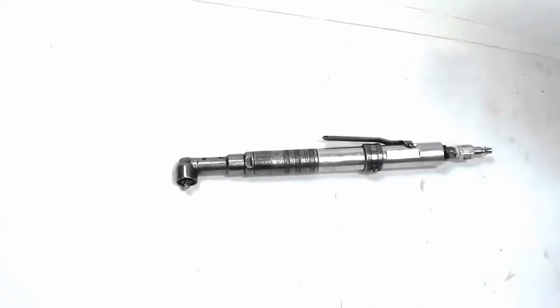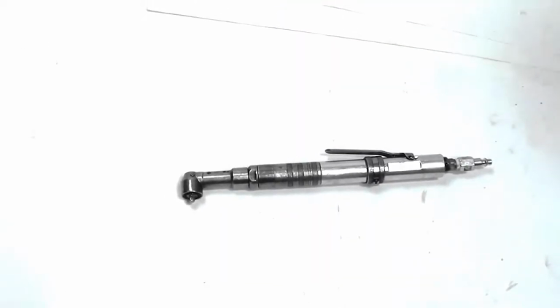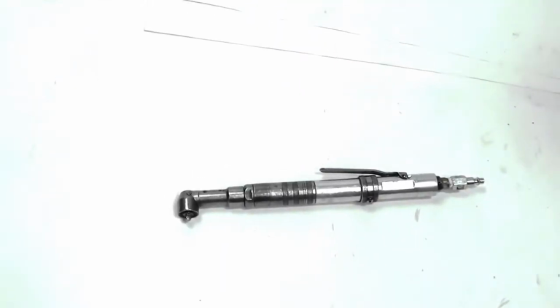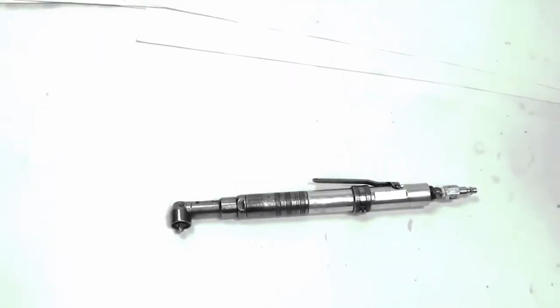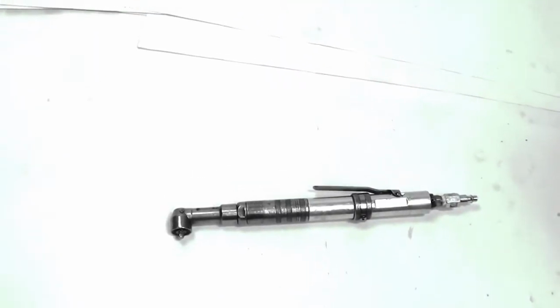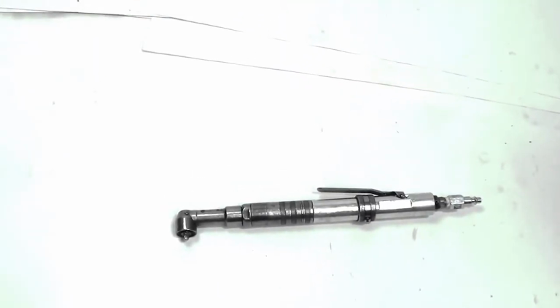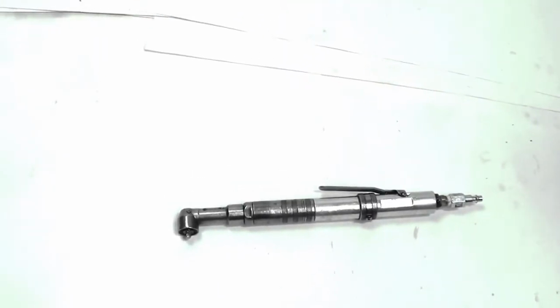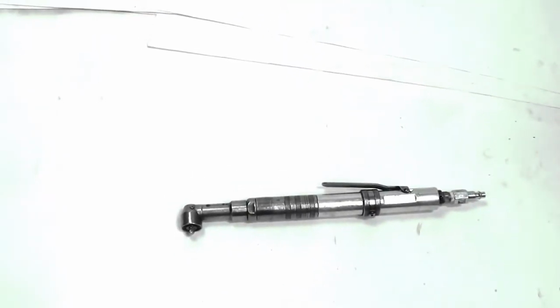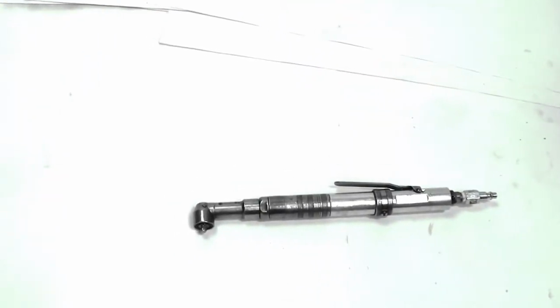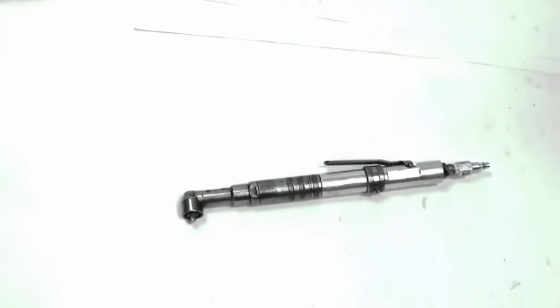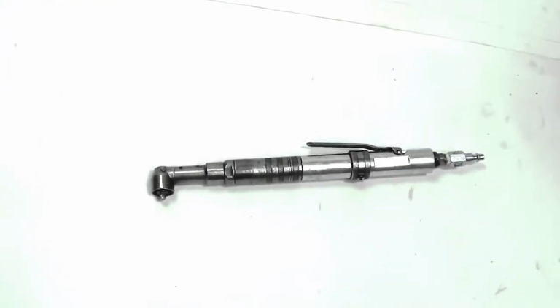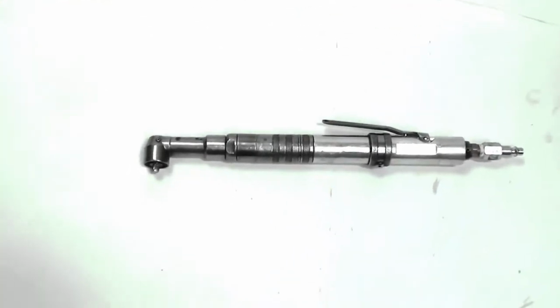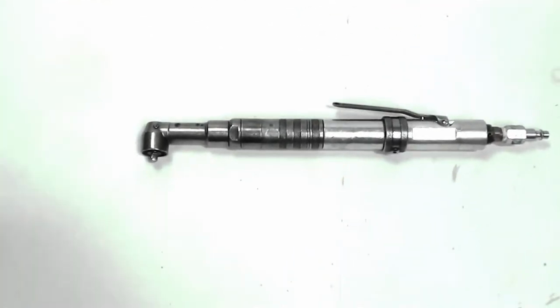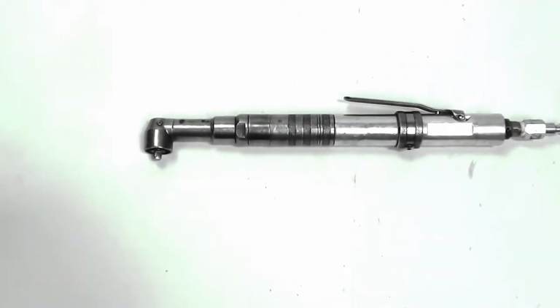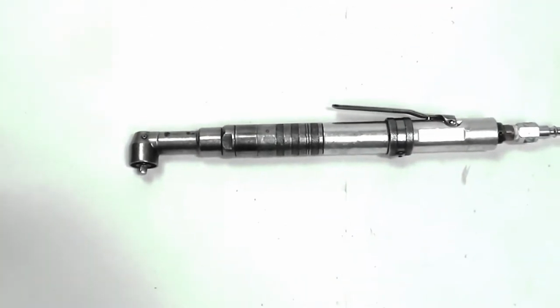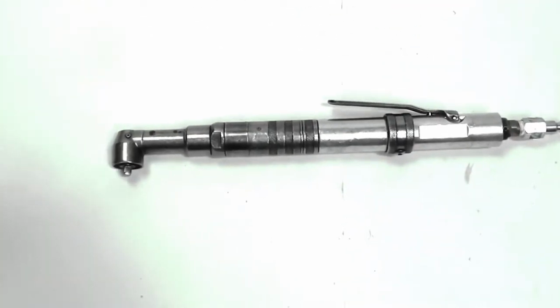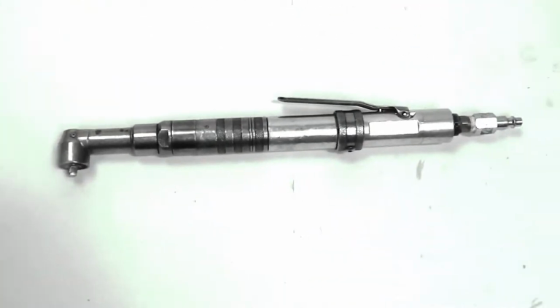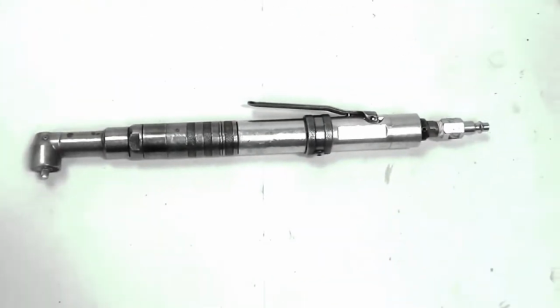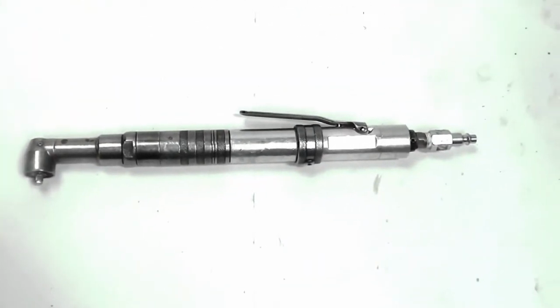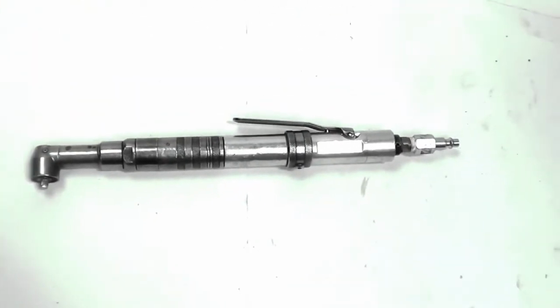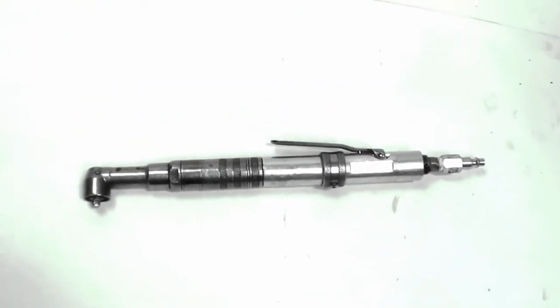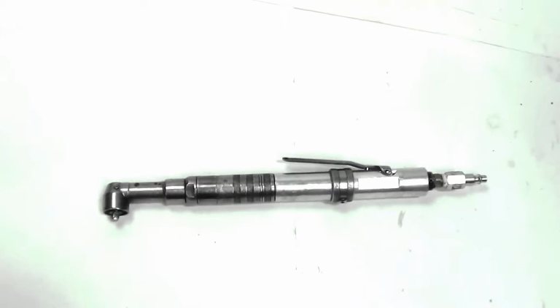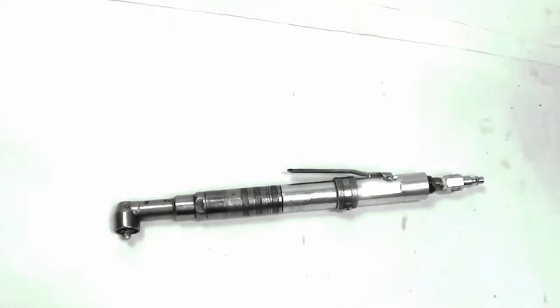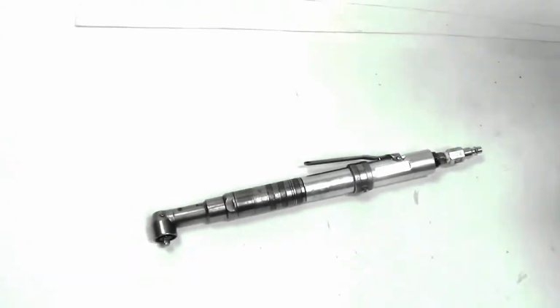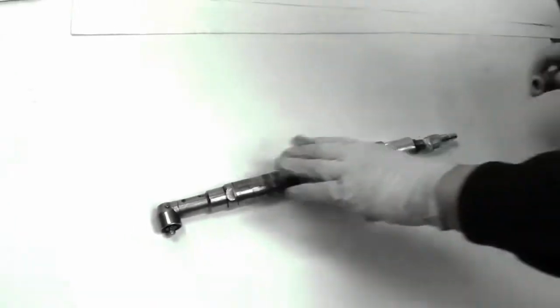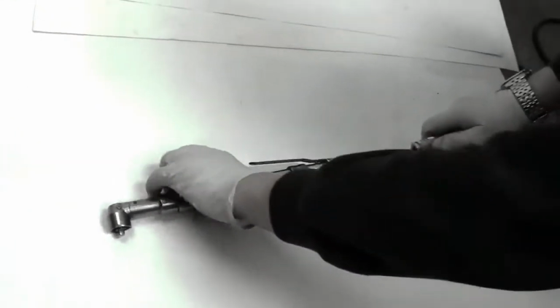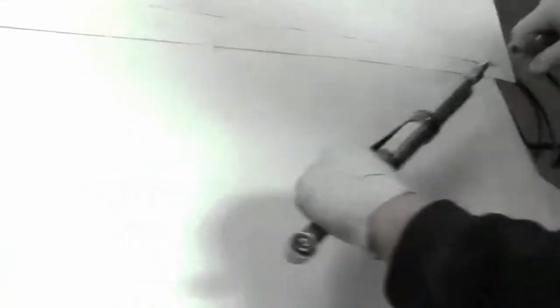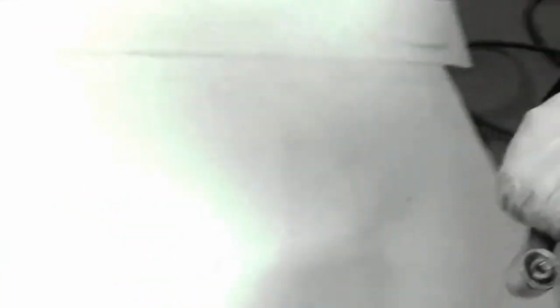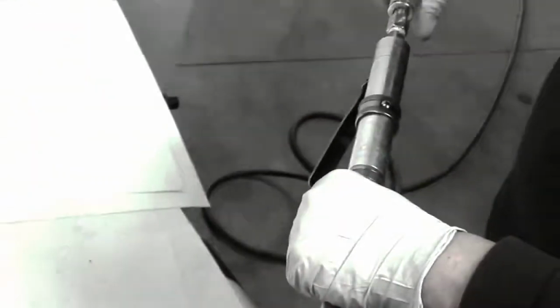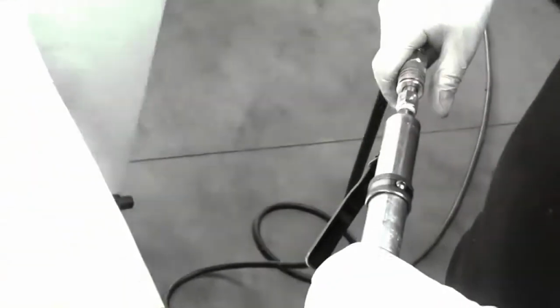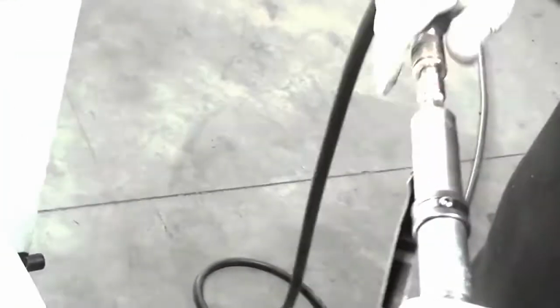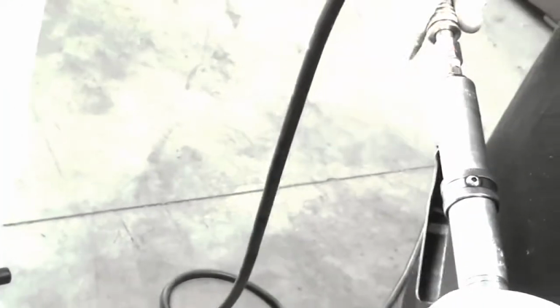Here we have a CLECO SRNAL 10 knot runner and it is in excellent condition. It weighs about two pounds and we're going to give you a little demonstration on how it works. It's reversible also.